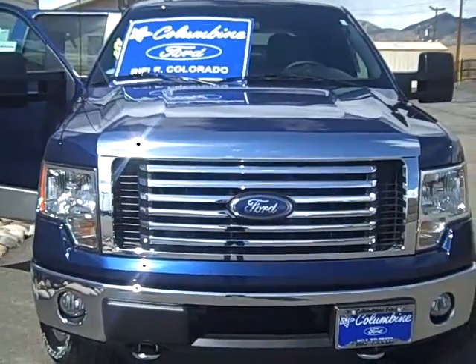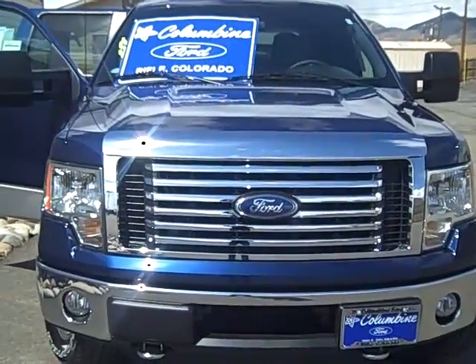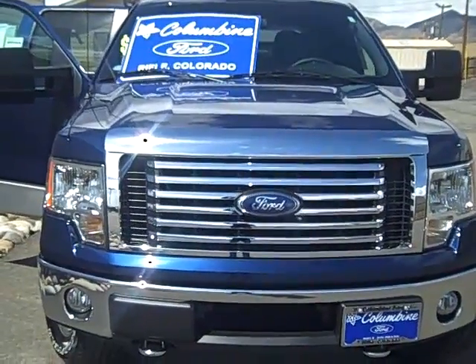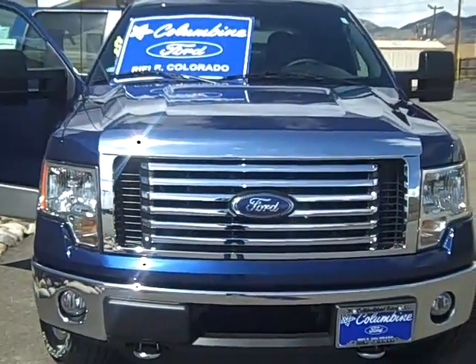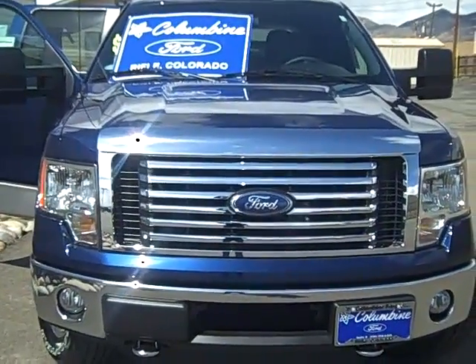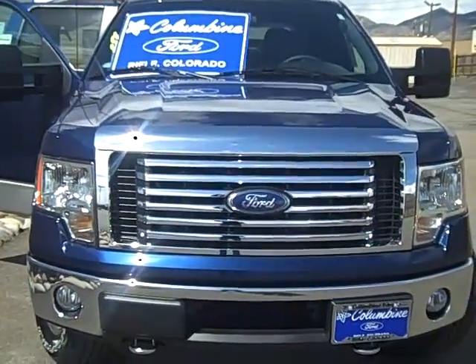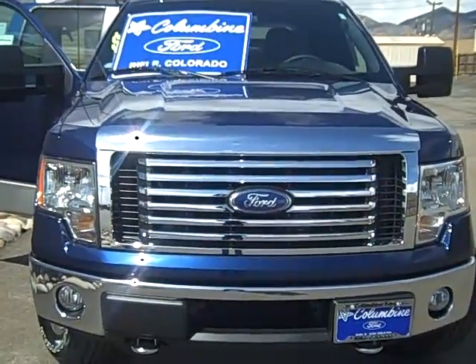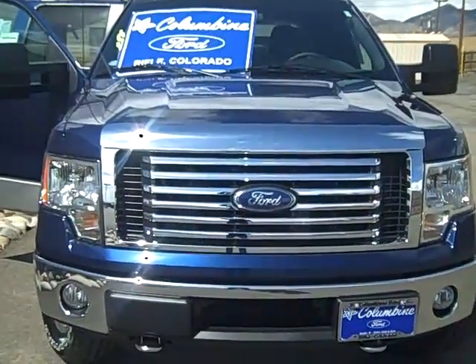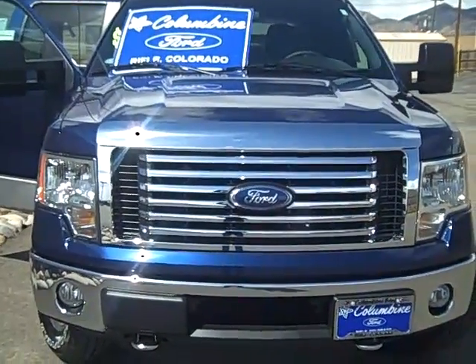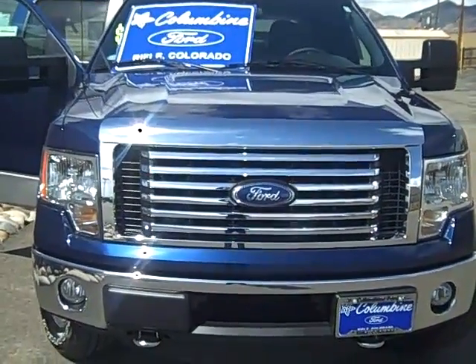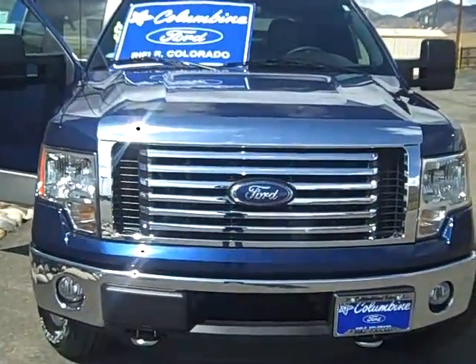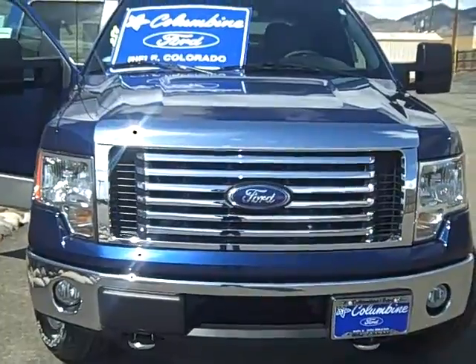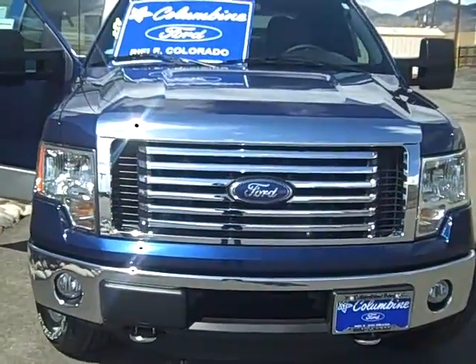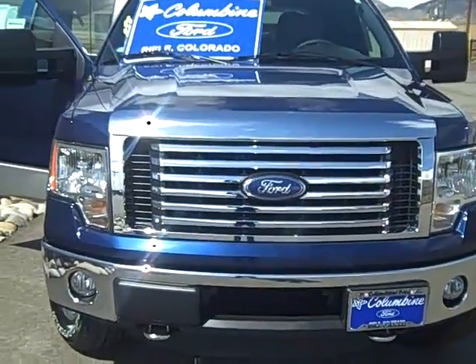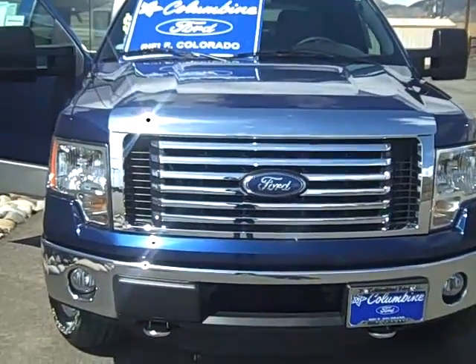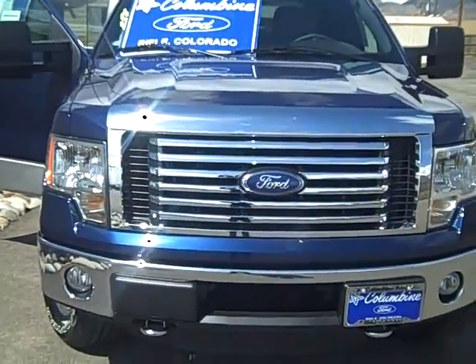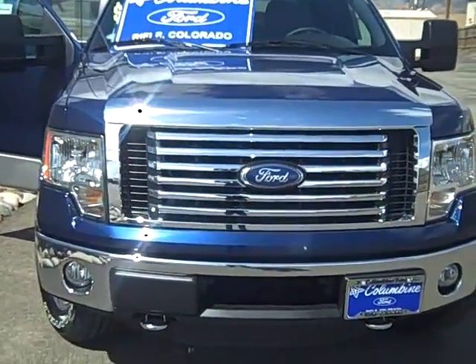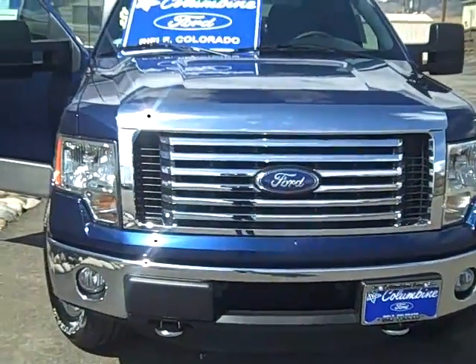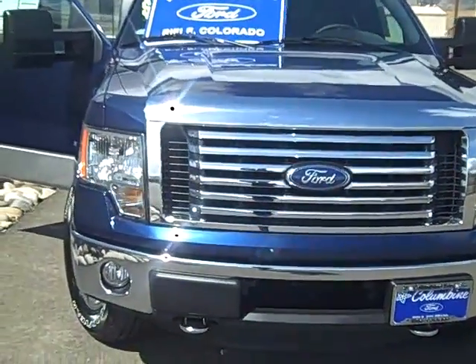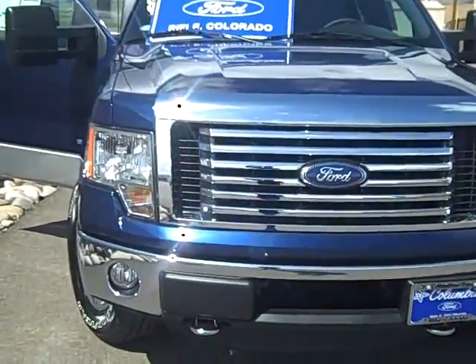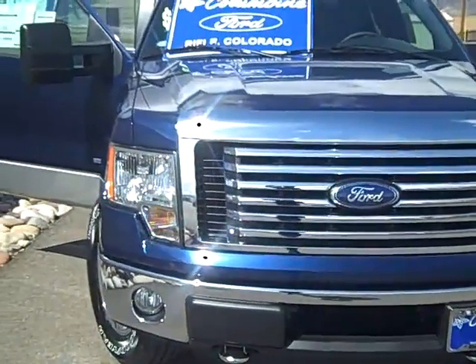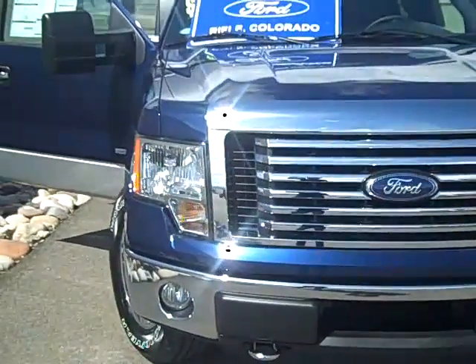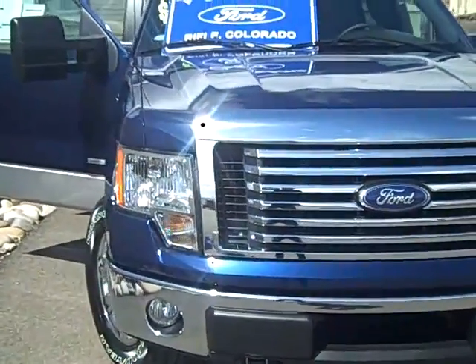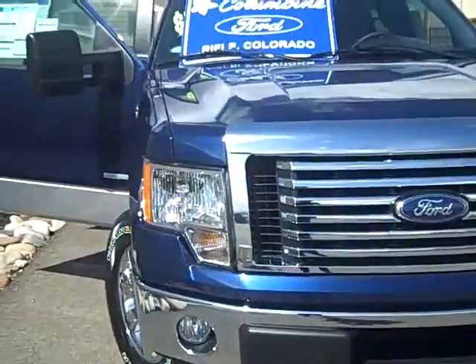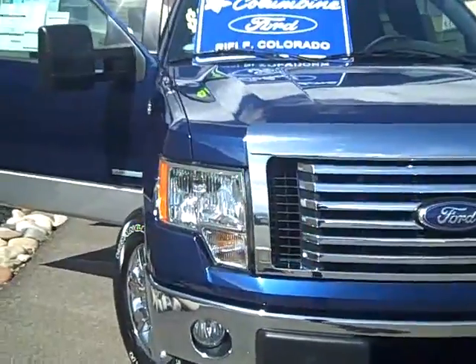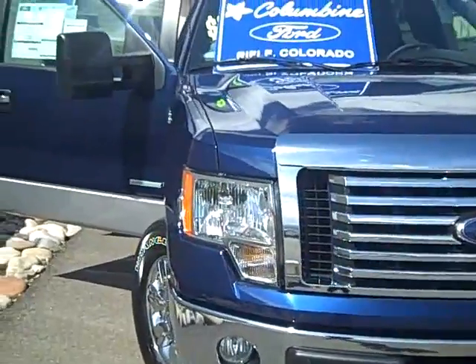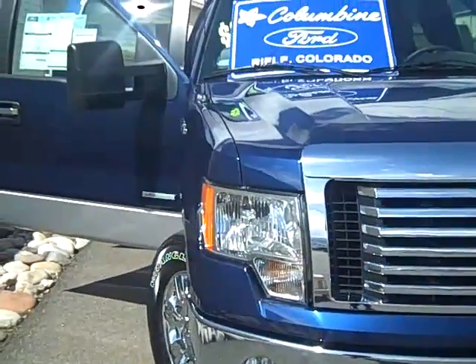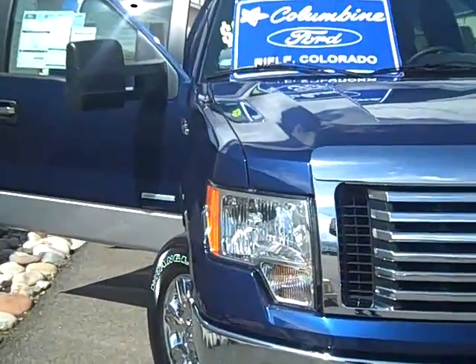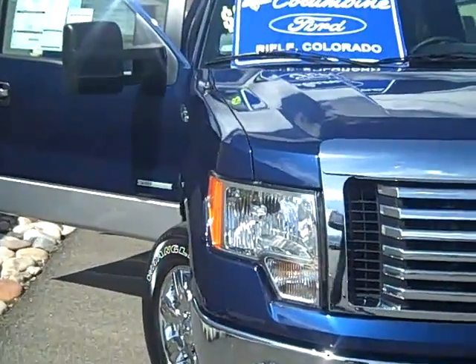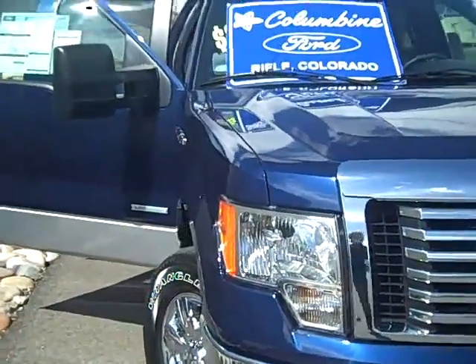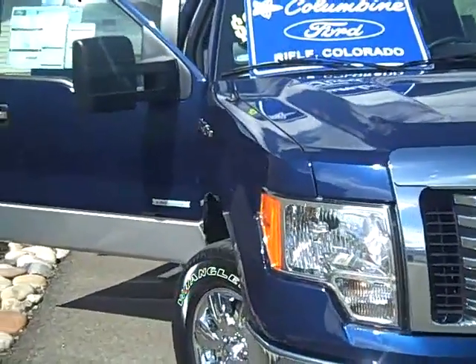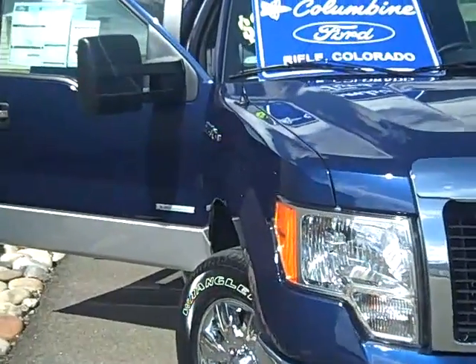Hi and welcome to Columbine Ford in Rifle, Colorado. Thanks for watching our video today. I have a brand new 2011 Ford F-150 to show you. This is a 4x4 SuperCrew, and it's an XLT series.